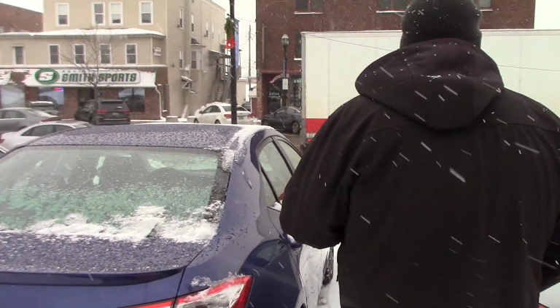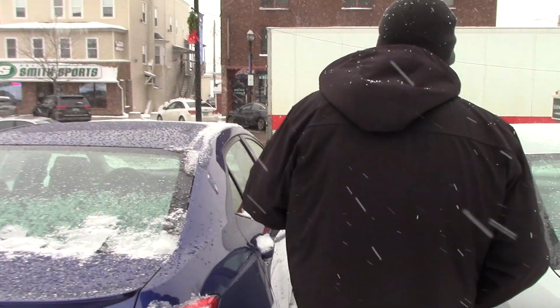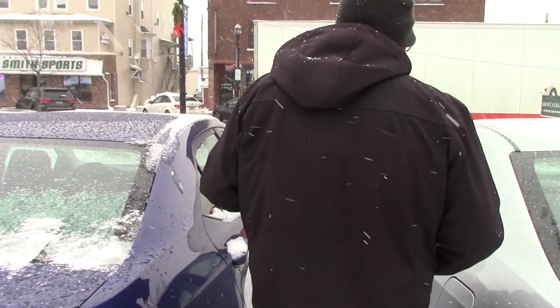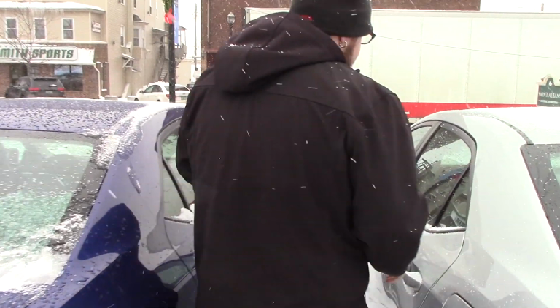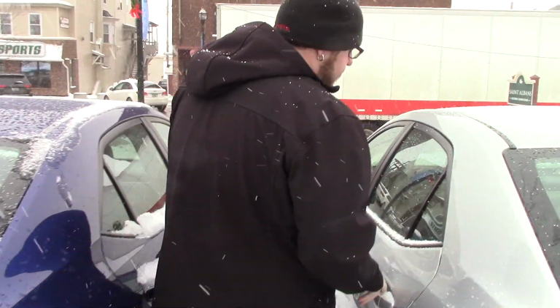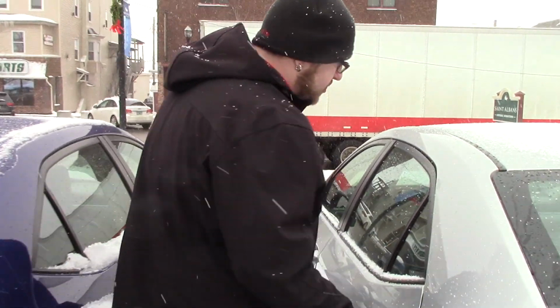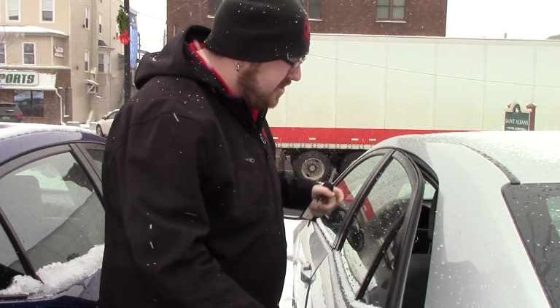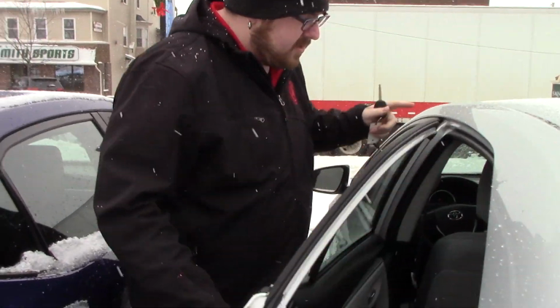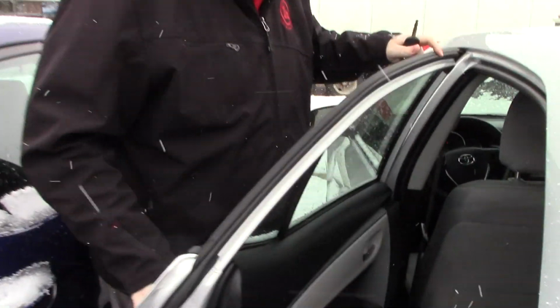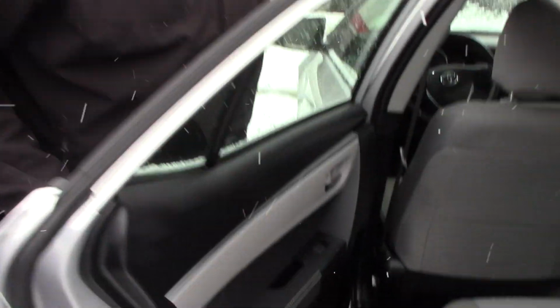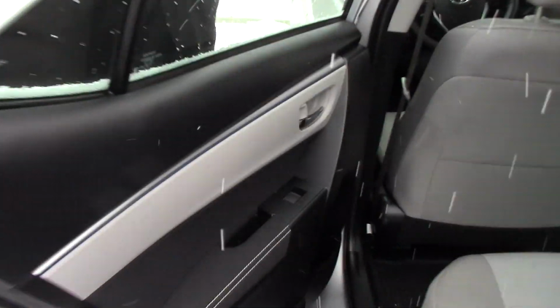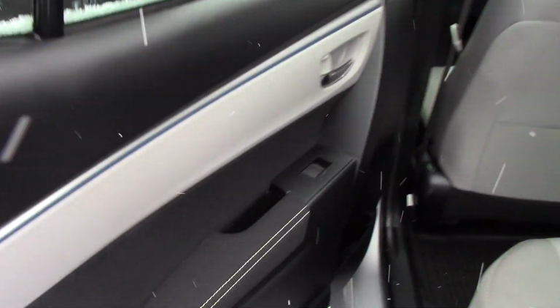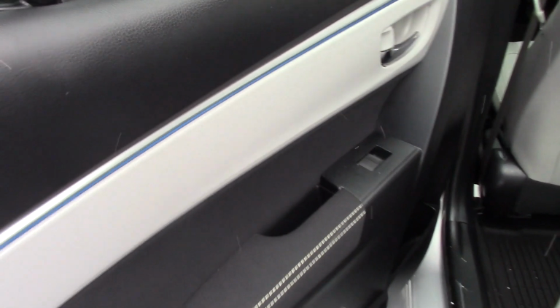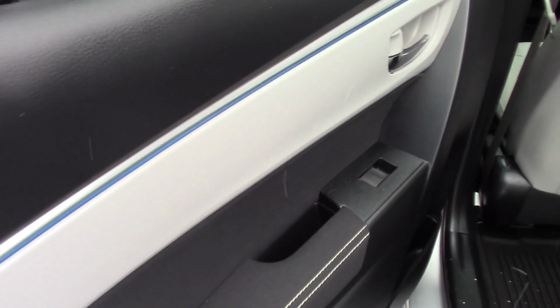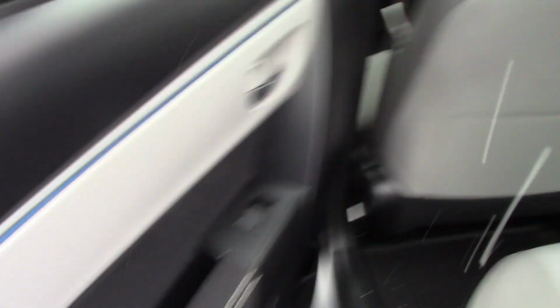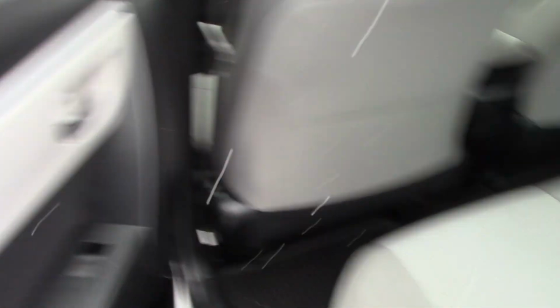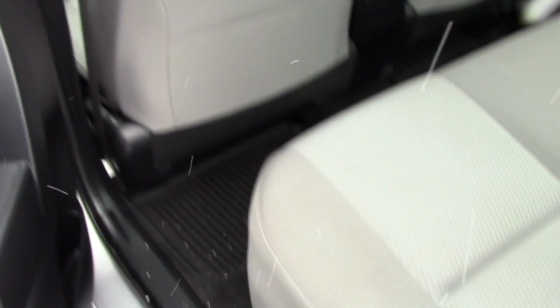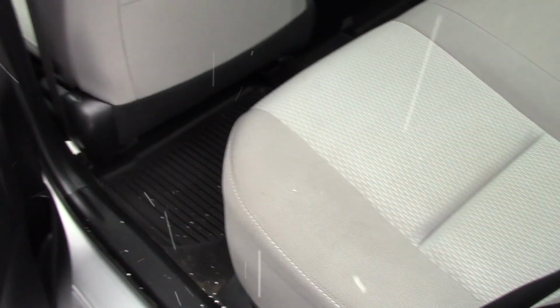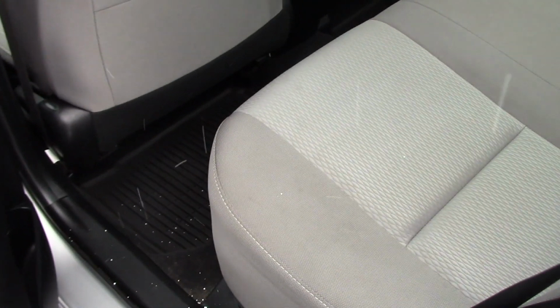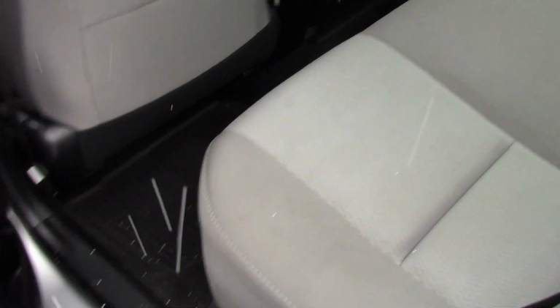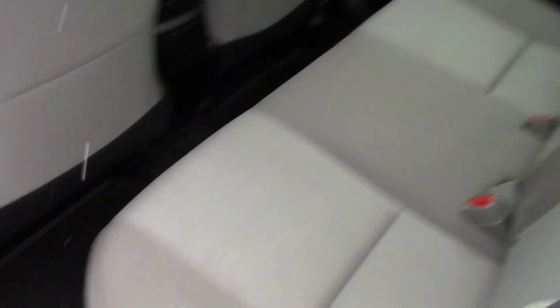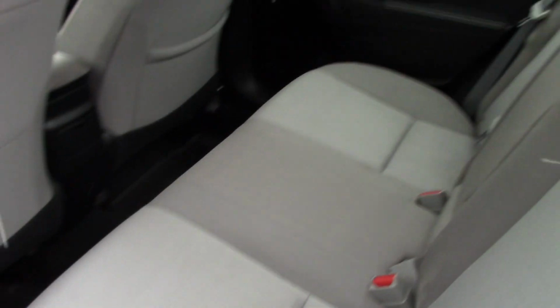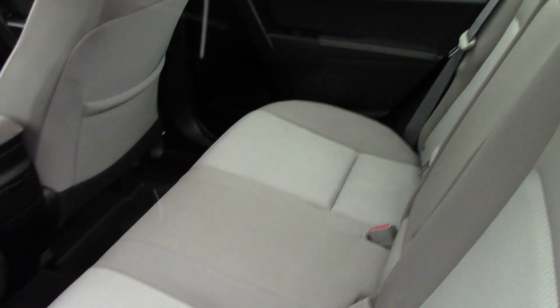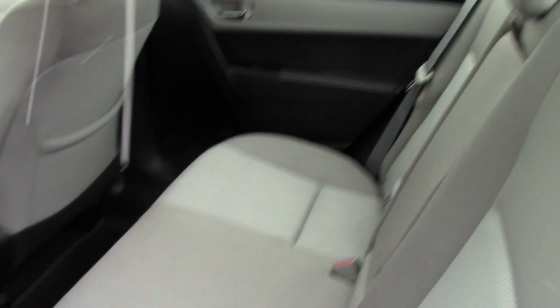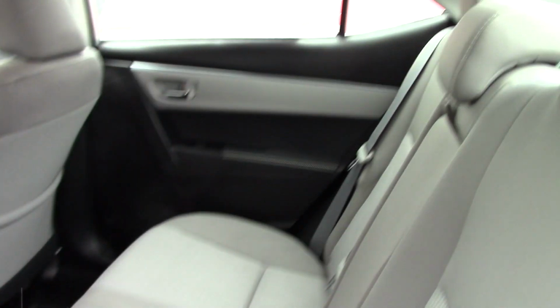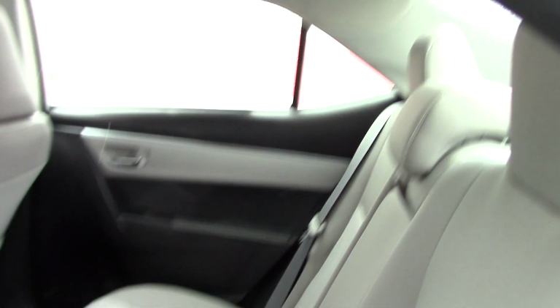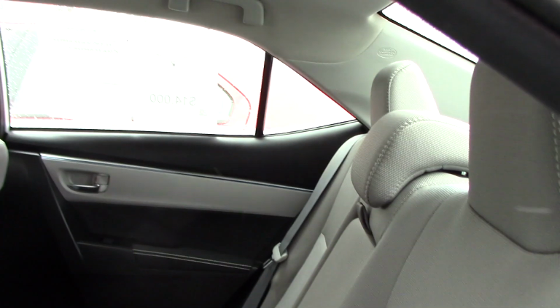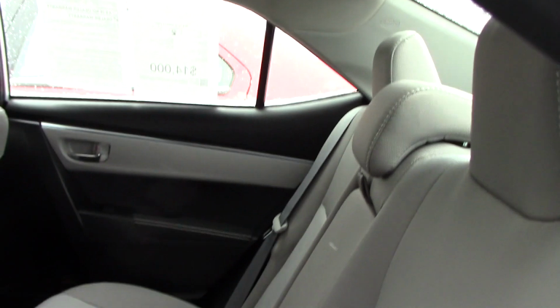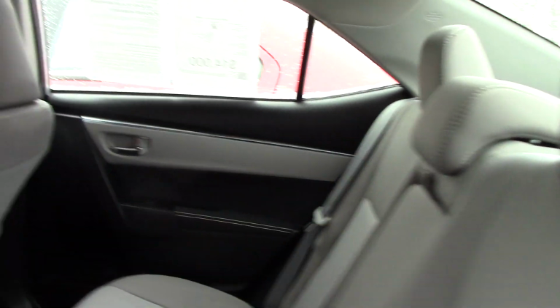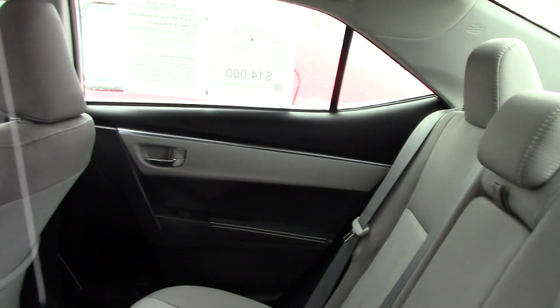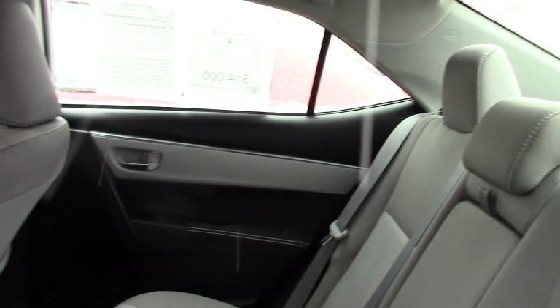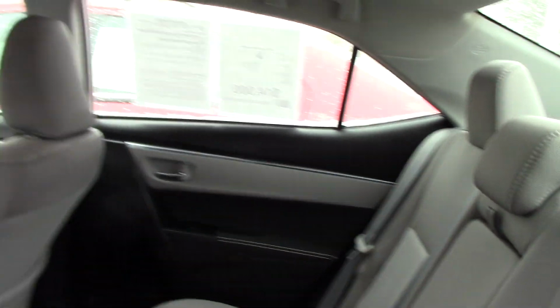Showing you the interior space of the vehicle — this Corolla does have a grey cloth interior, not really showing any wear and tear. It does have nice all-weather floor mats as well to protect your carpeting underneath.